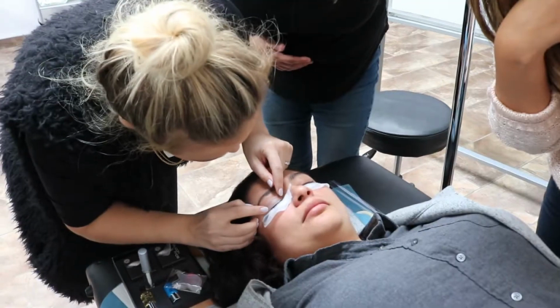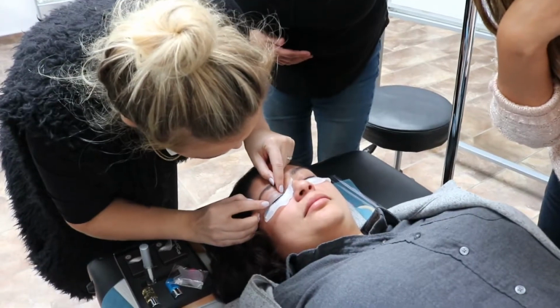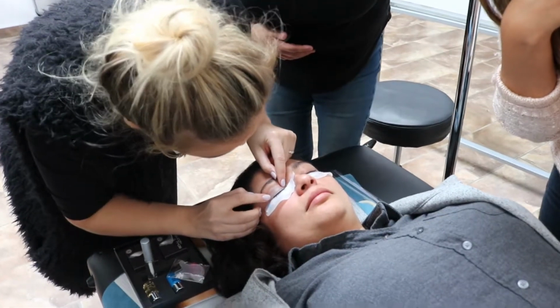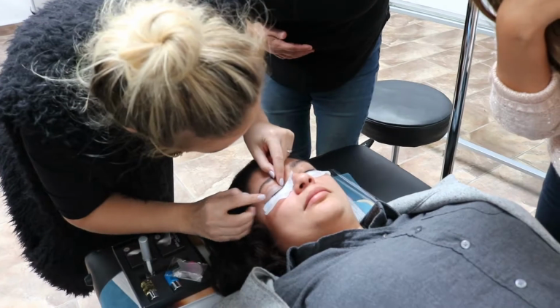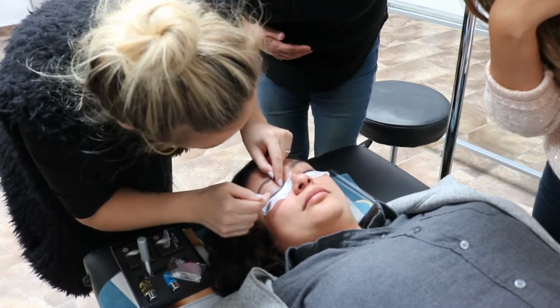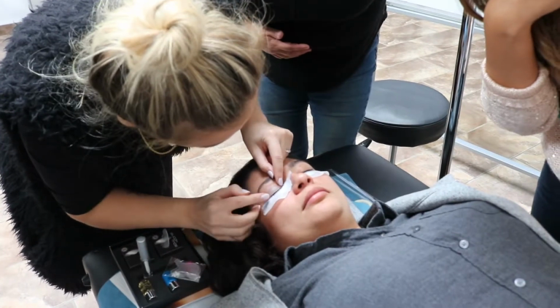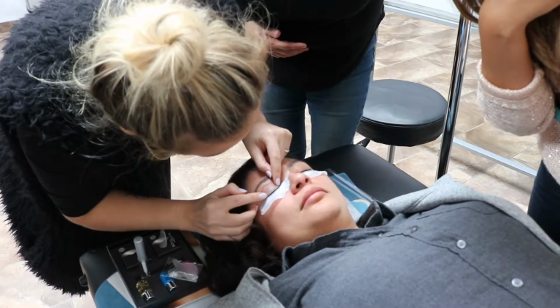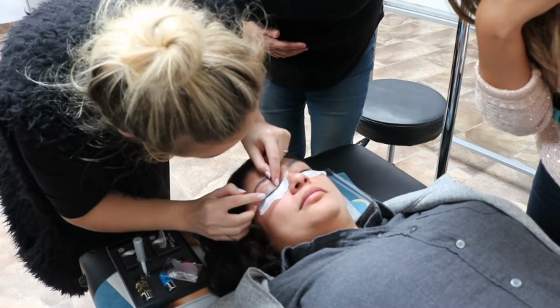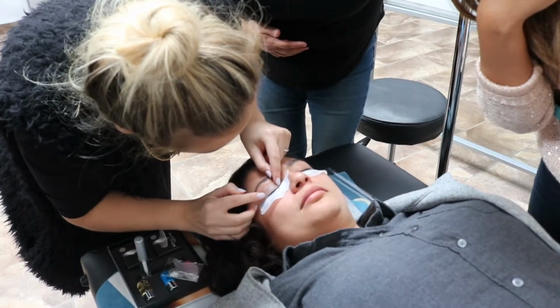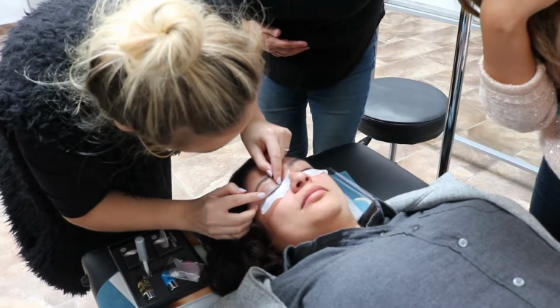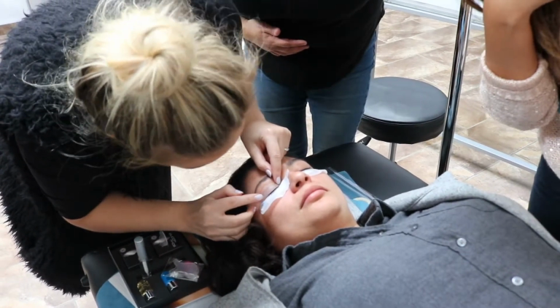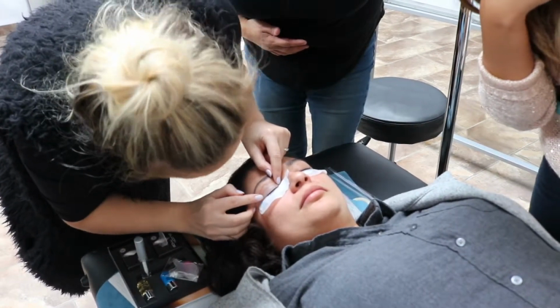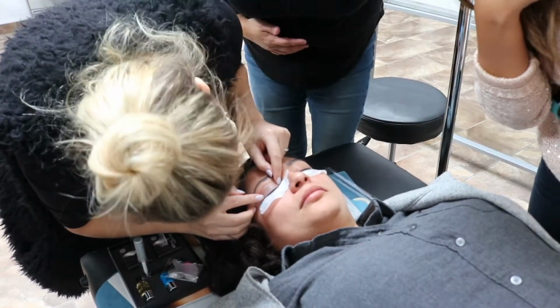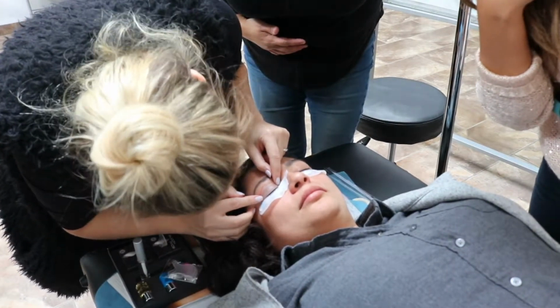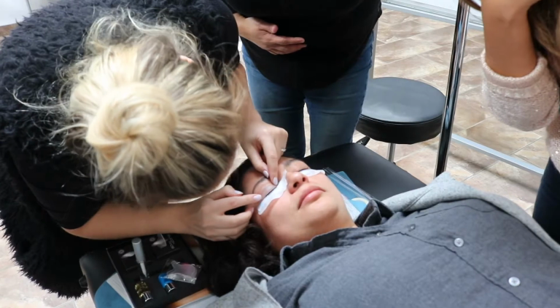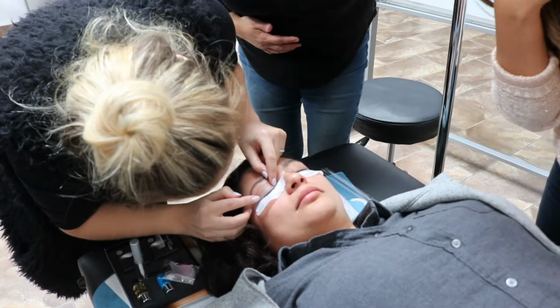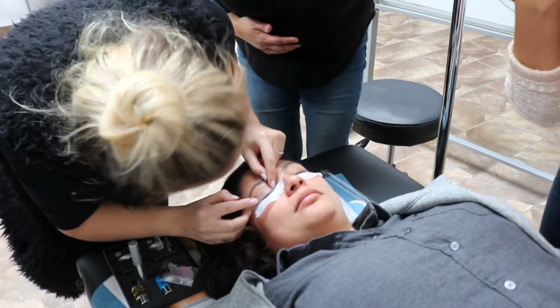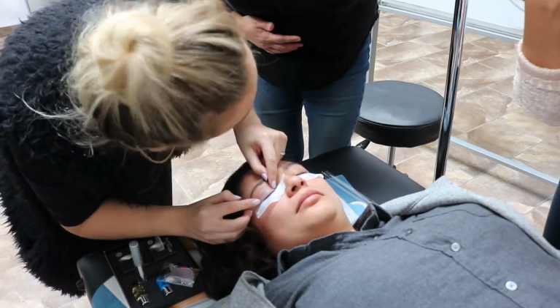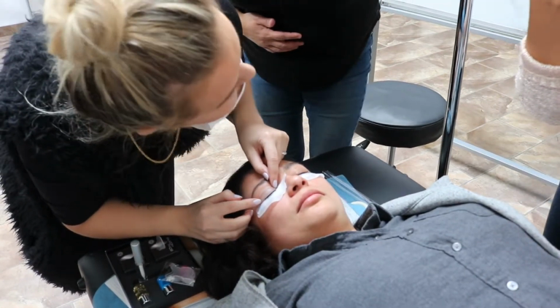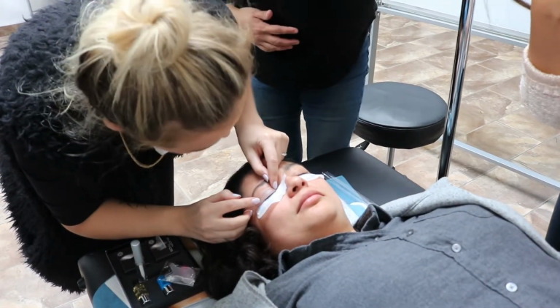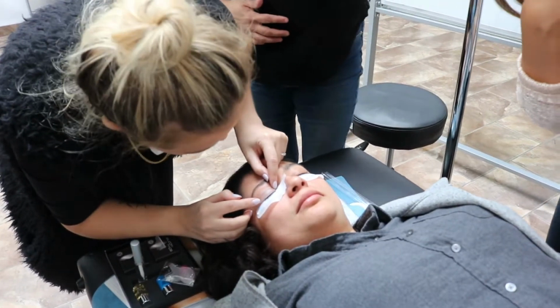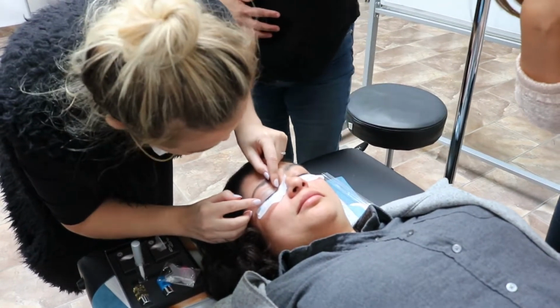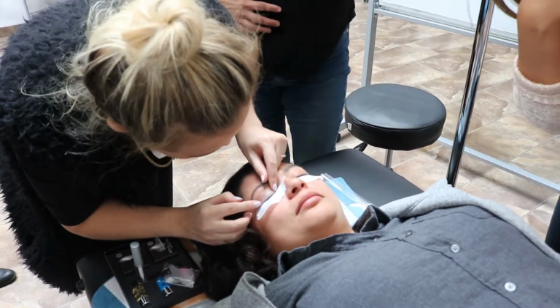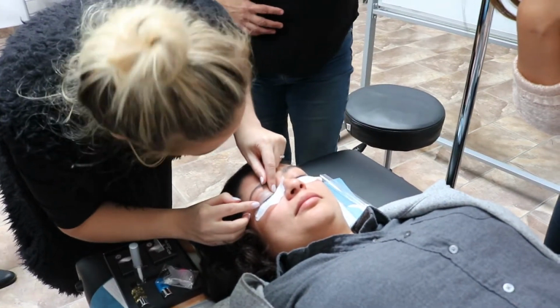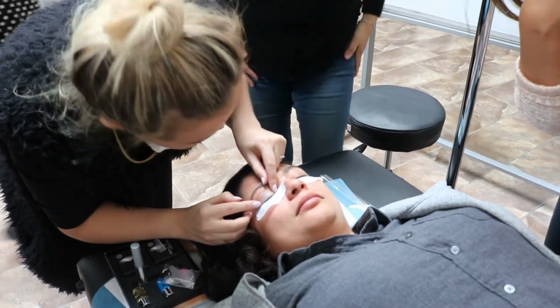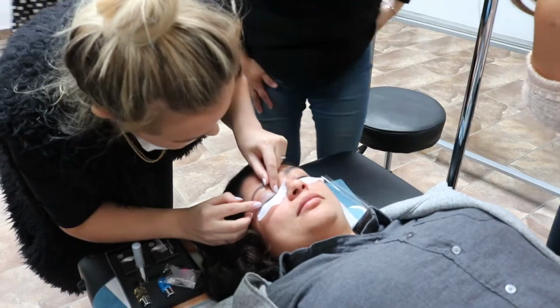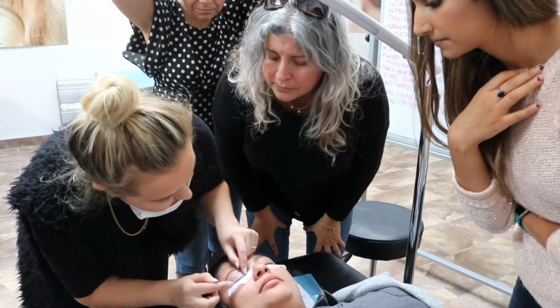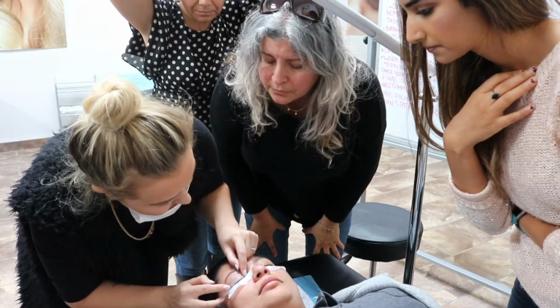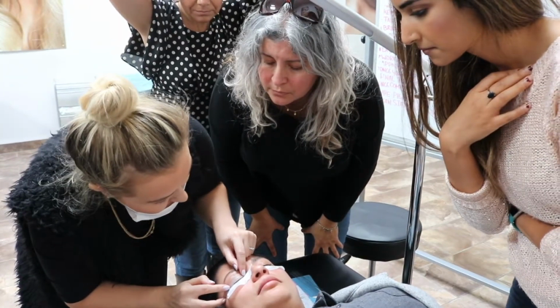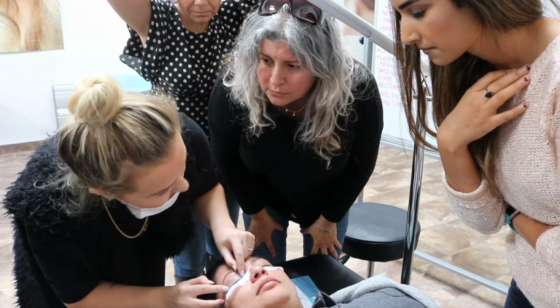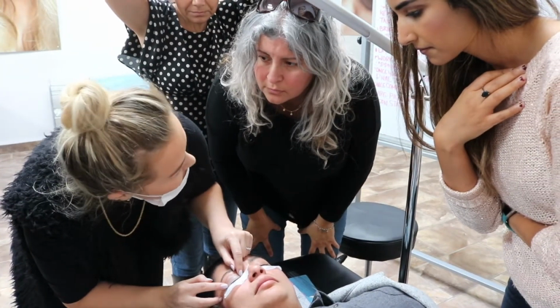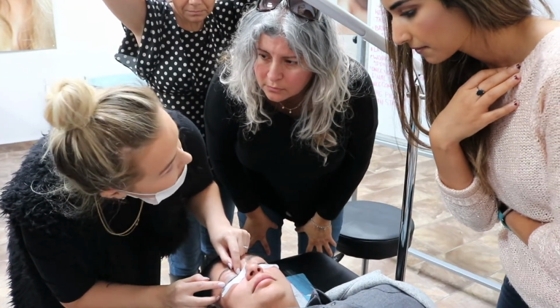If you look closely, there's no skin in between — that's as close as we can get. That's what you're aiming for: as close as you can to those lashes. Hold it down for a second. Same with under the eyes — if the pads don't stick as well, just grab a baby wipe.